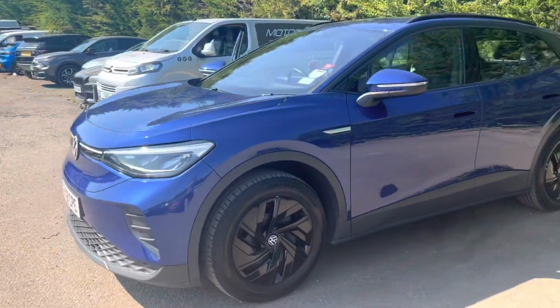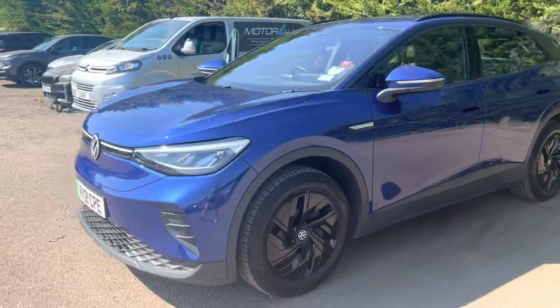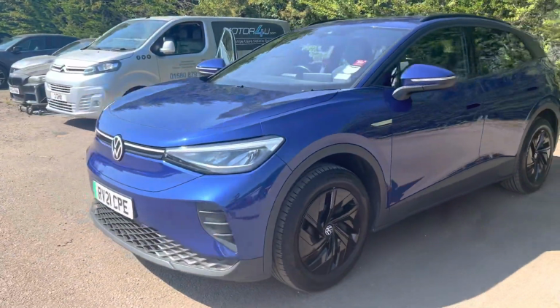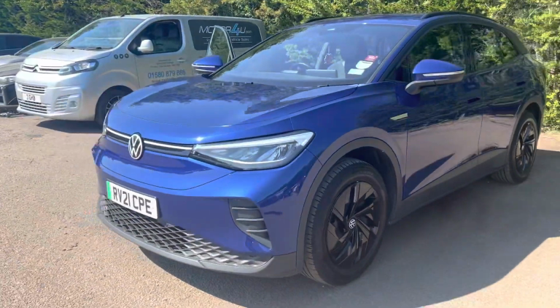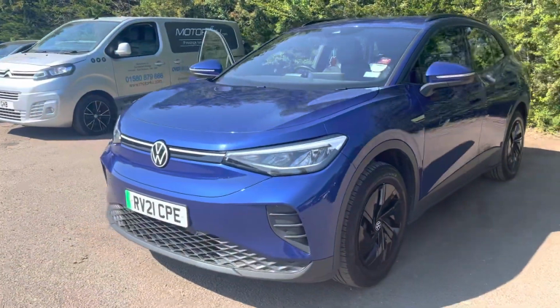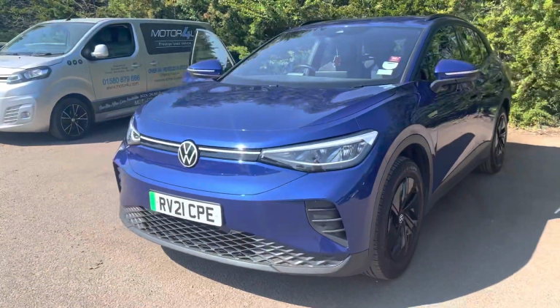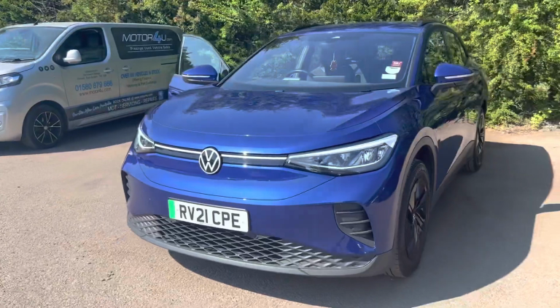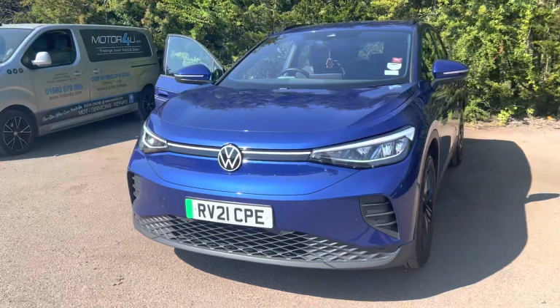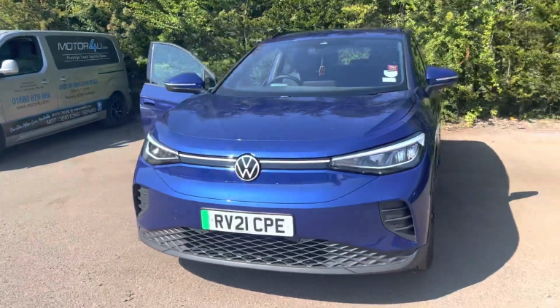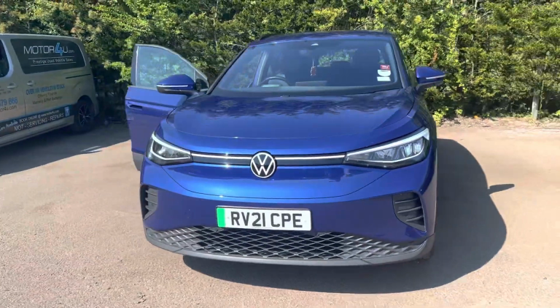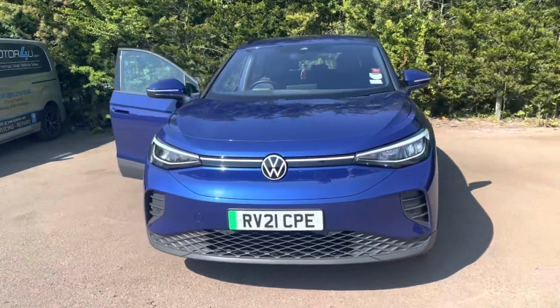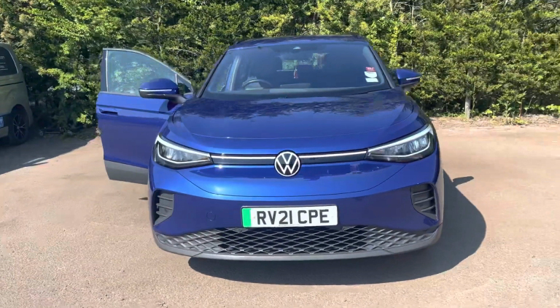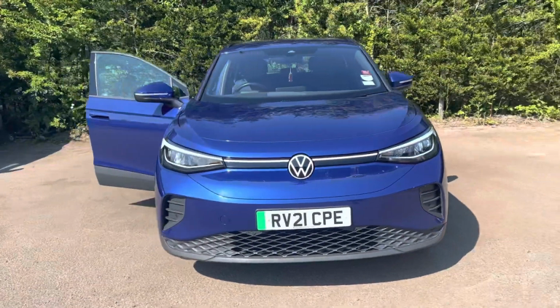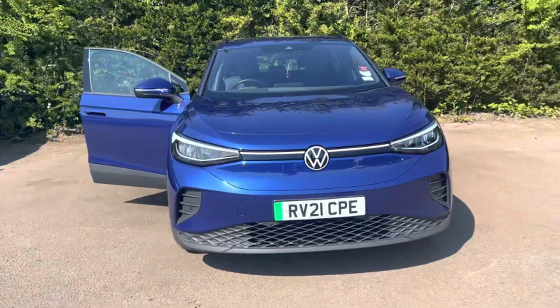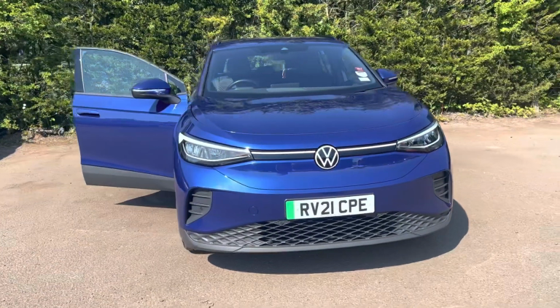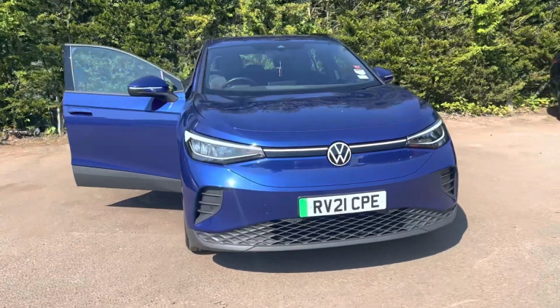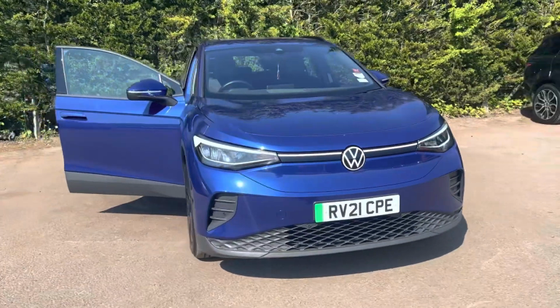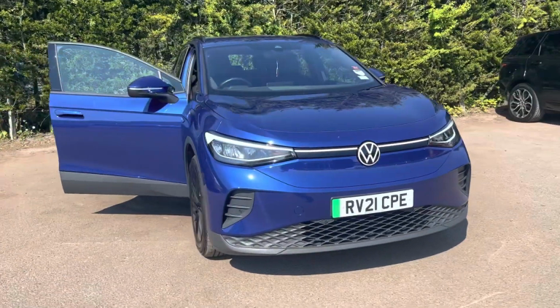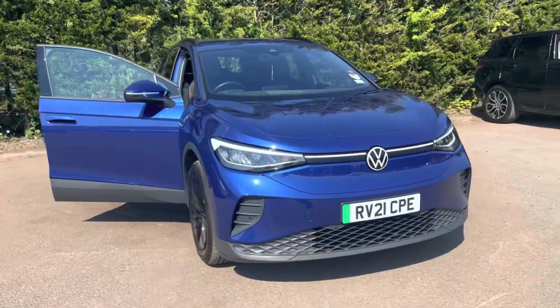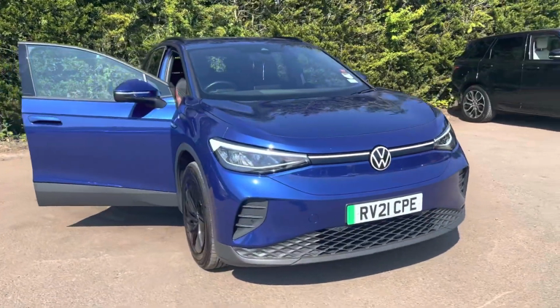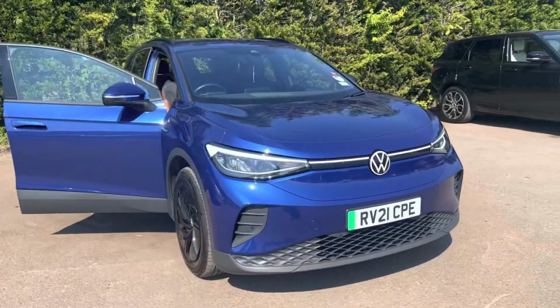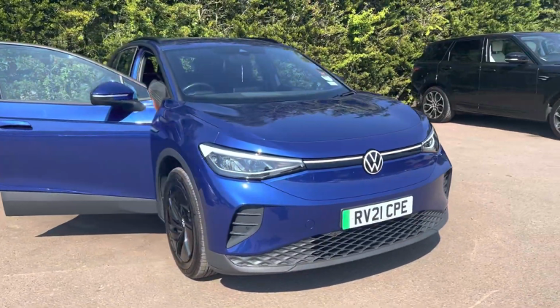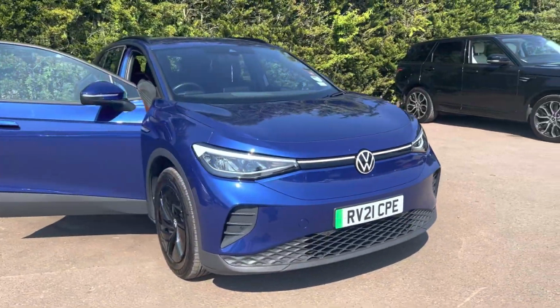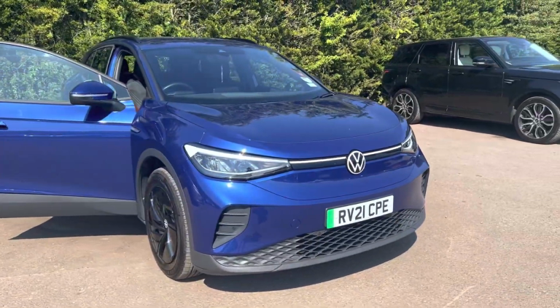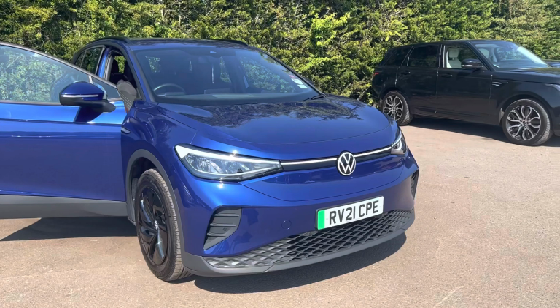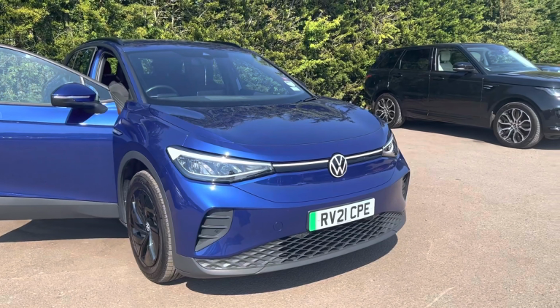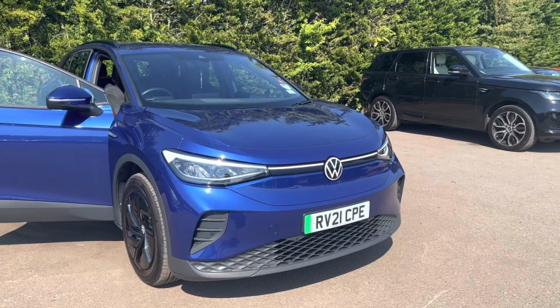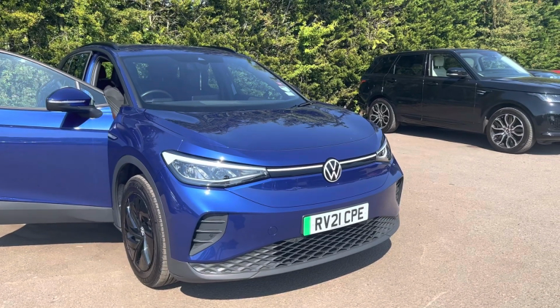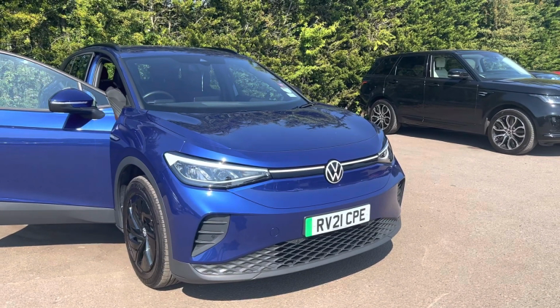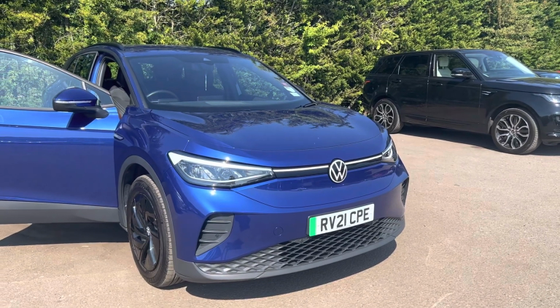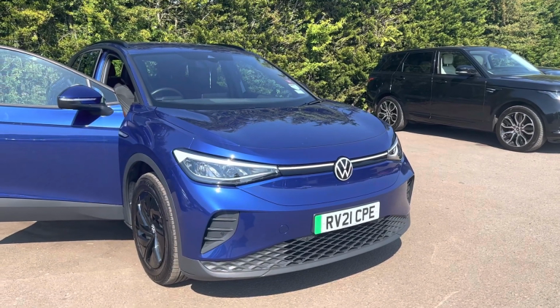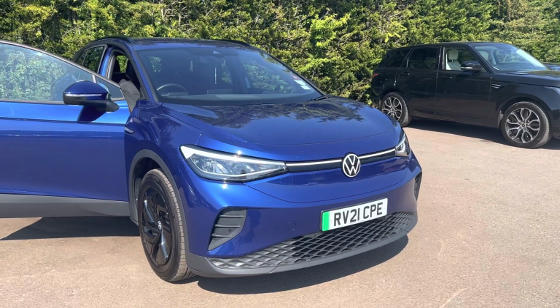If you have any questions or queries about this car, please contact us at Motor4U. Alternatively, you can call us on 01580 879 666.